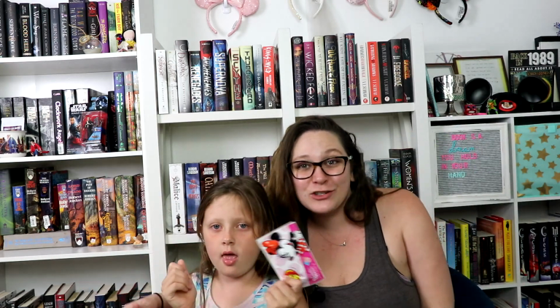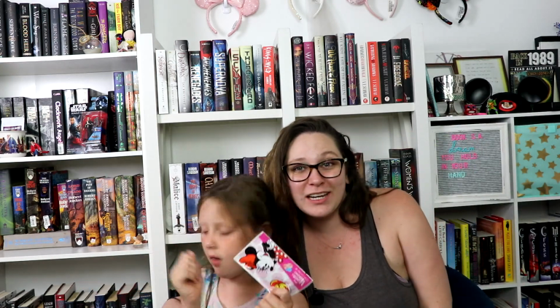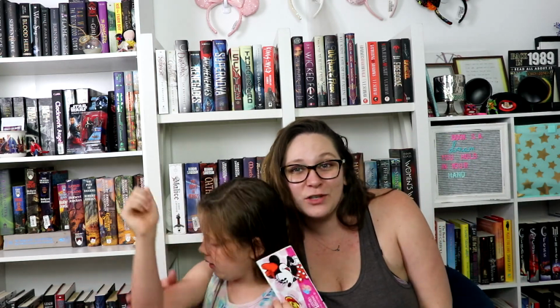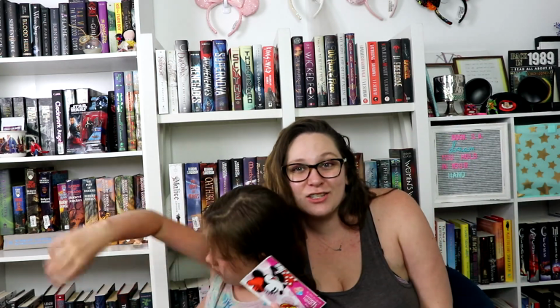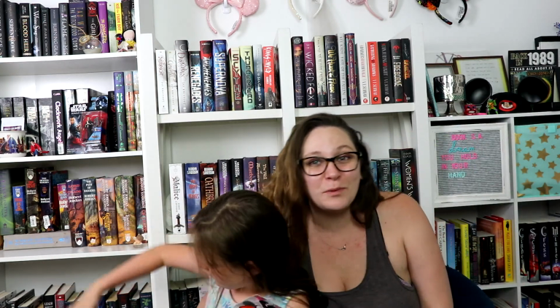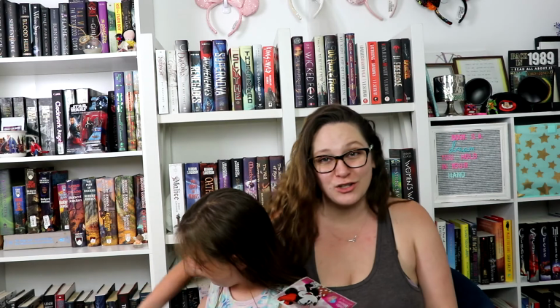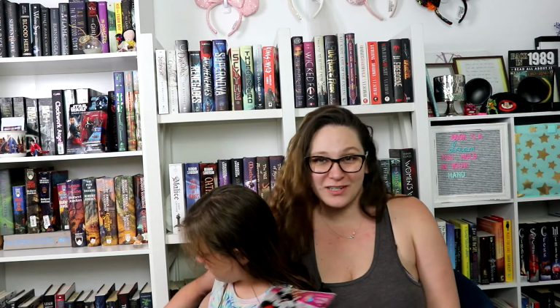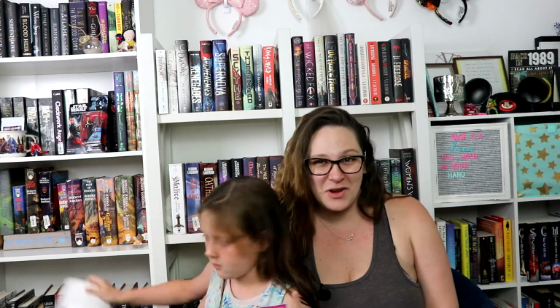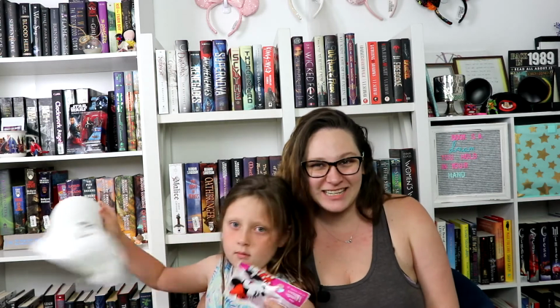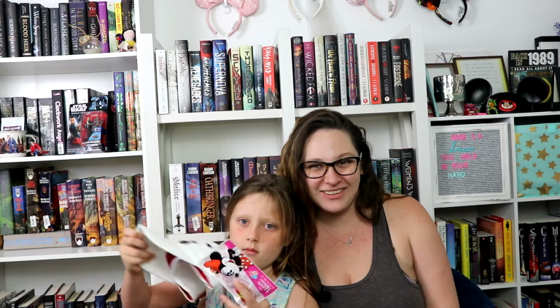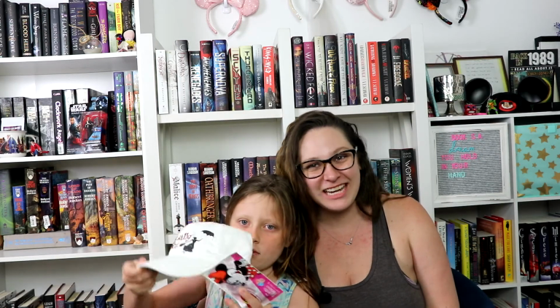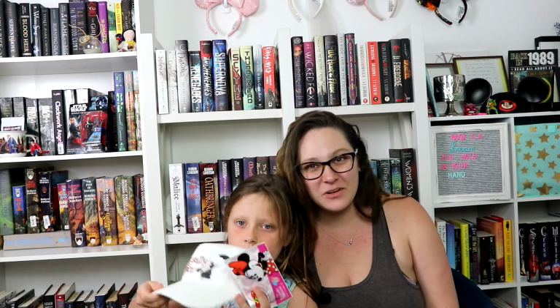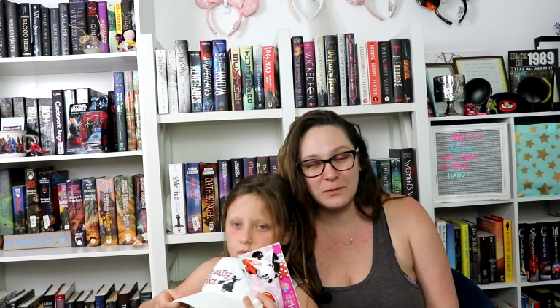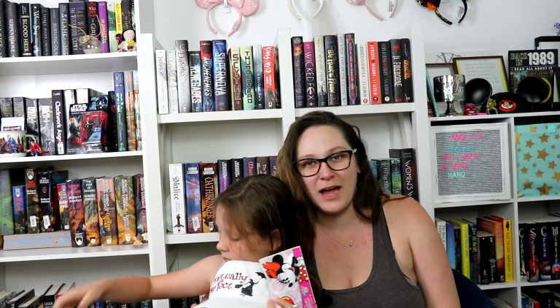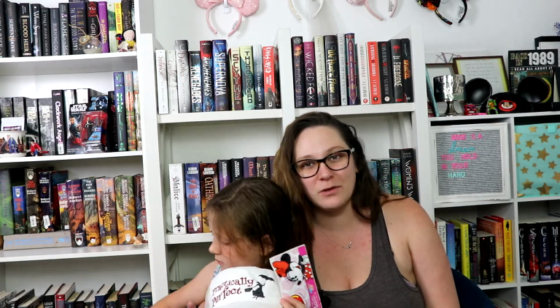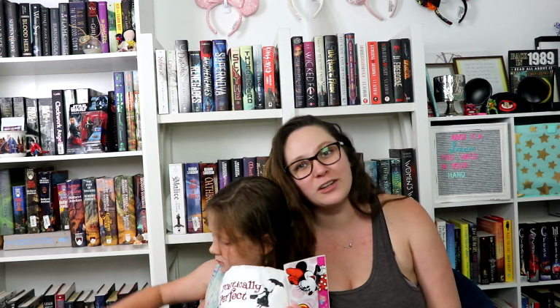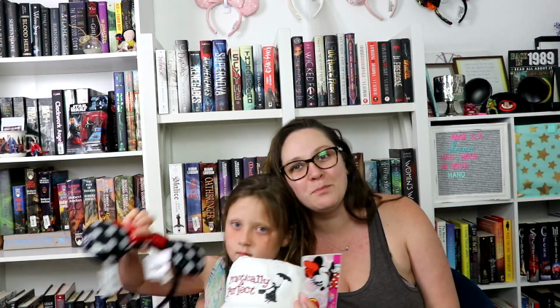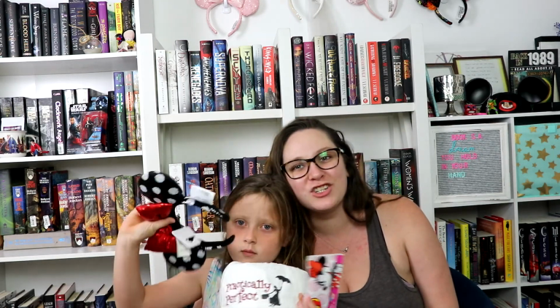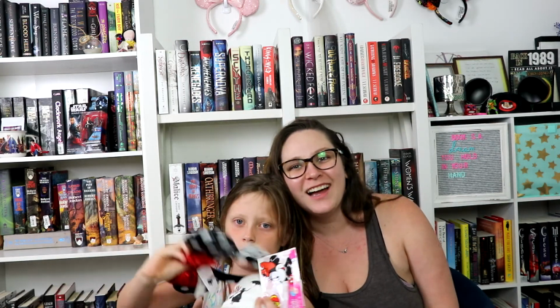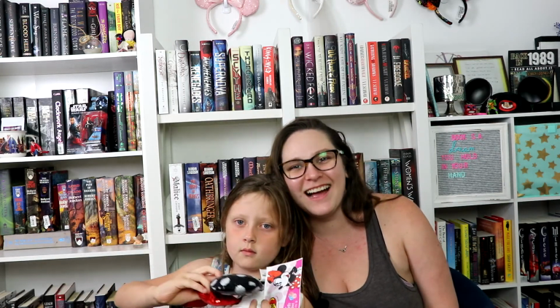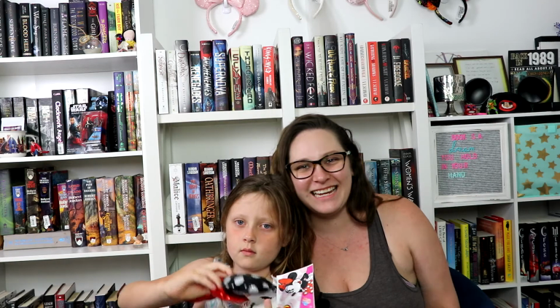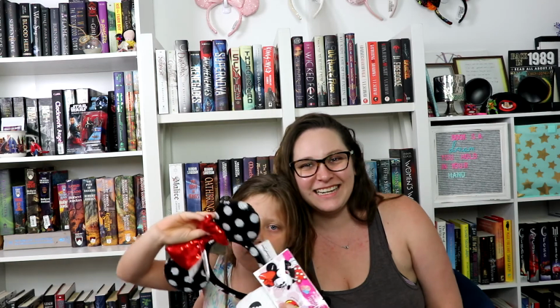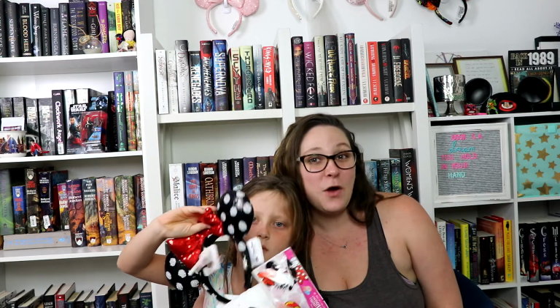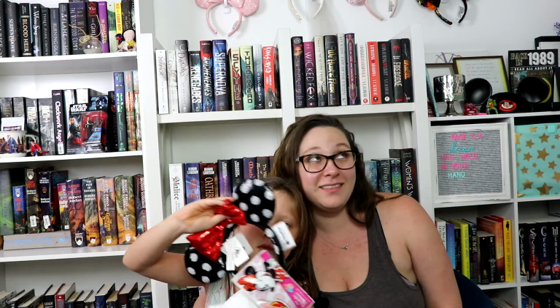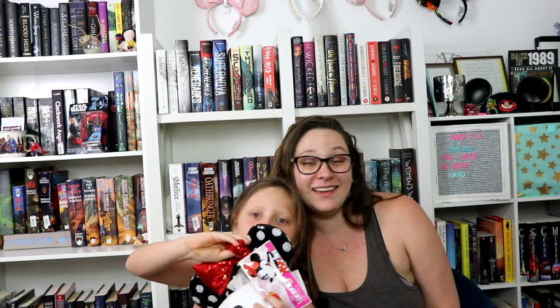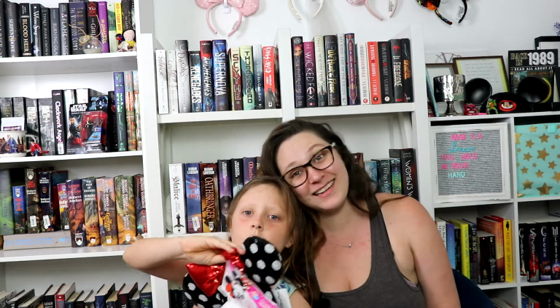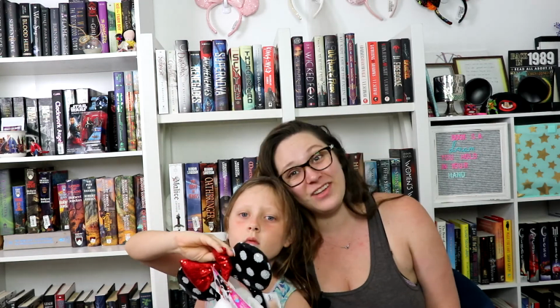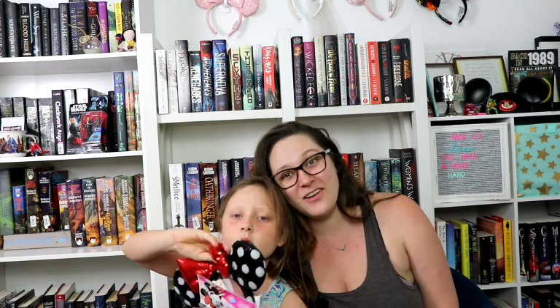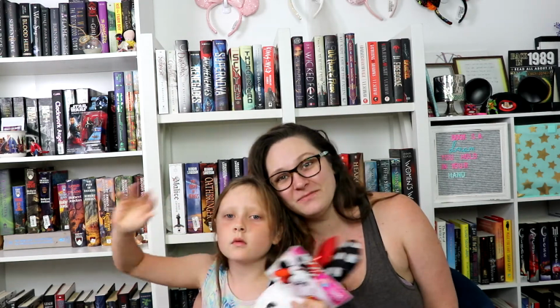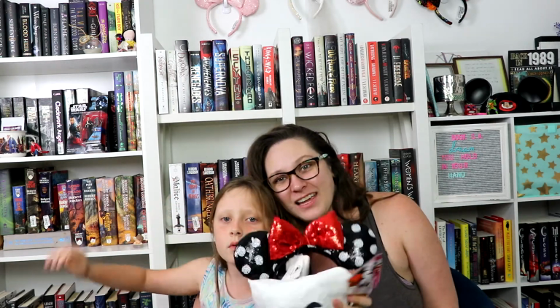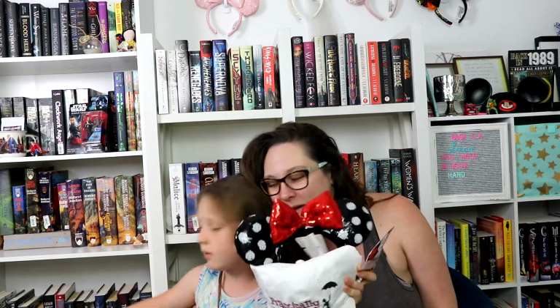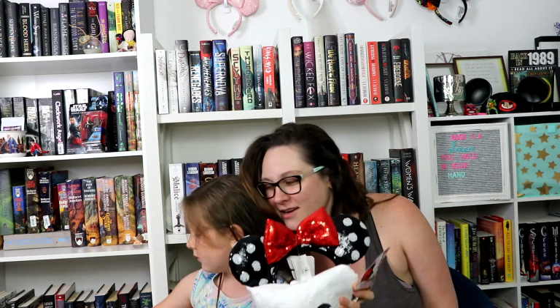Thanks for joining us for this super short unboxing video. We will be back with your regular bookish content in the next video. Say bye, Willow!